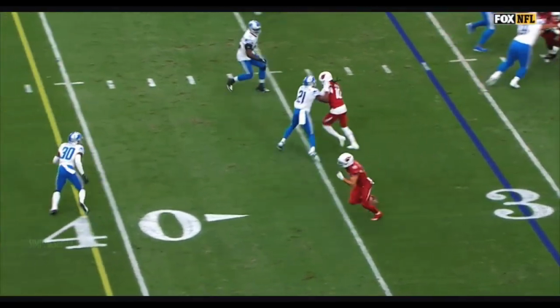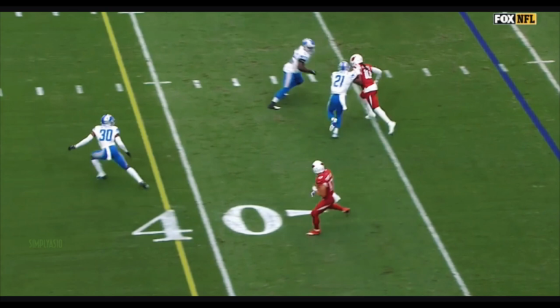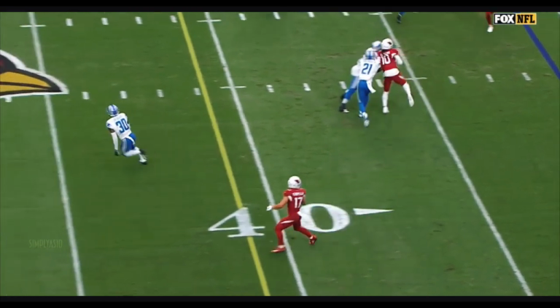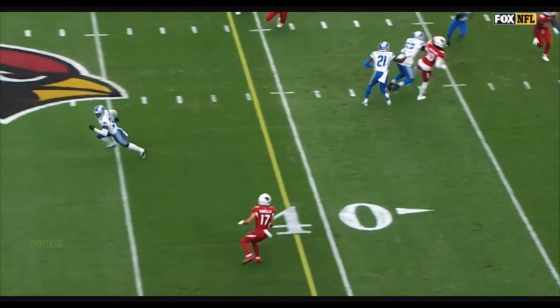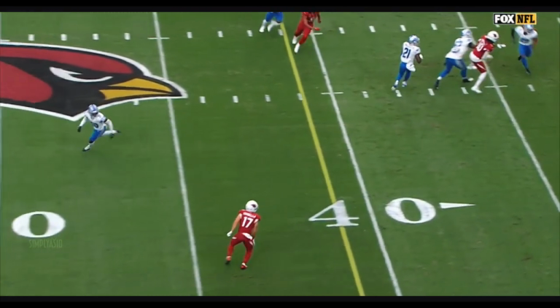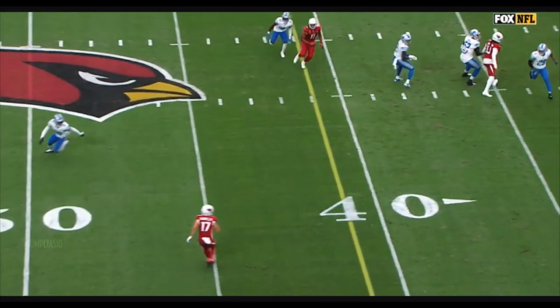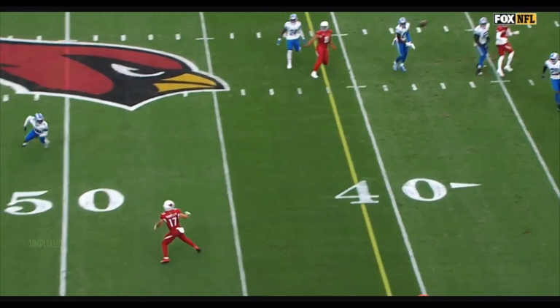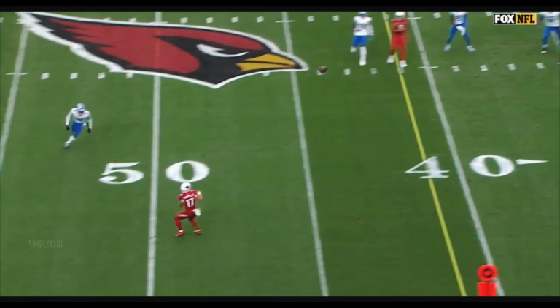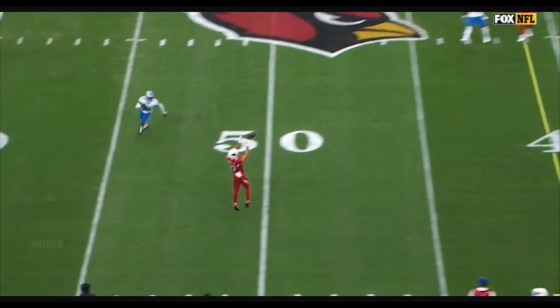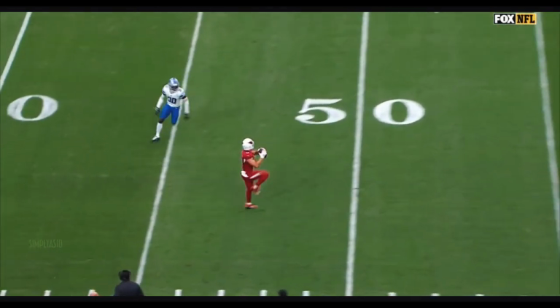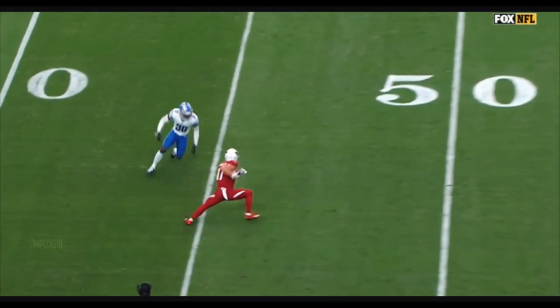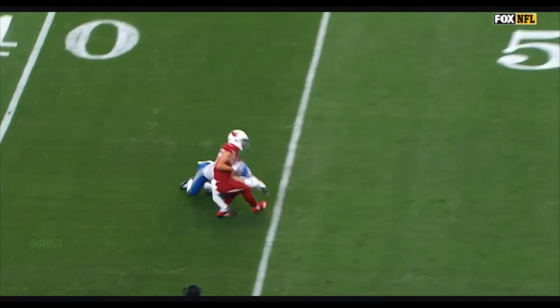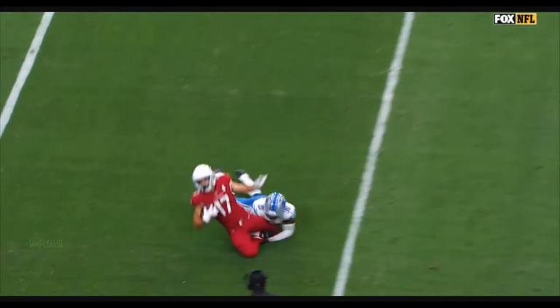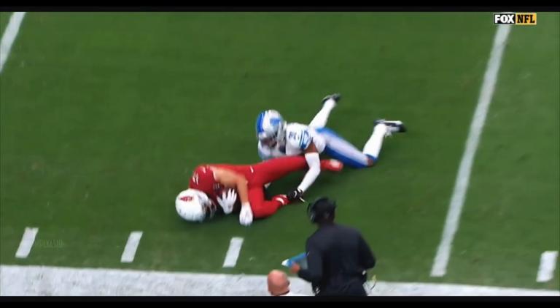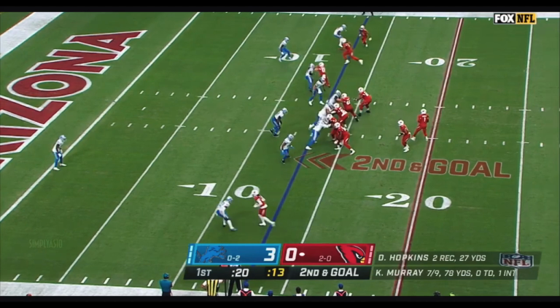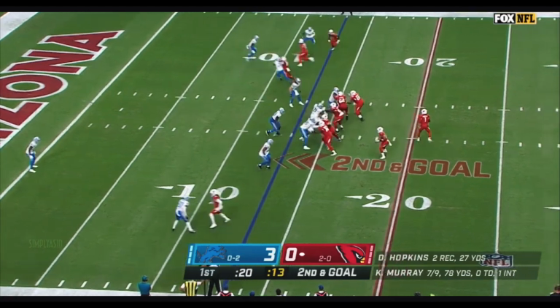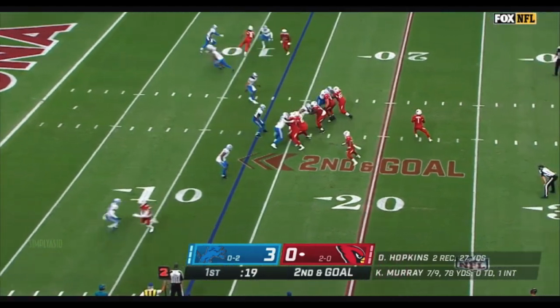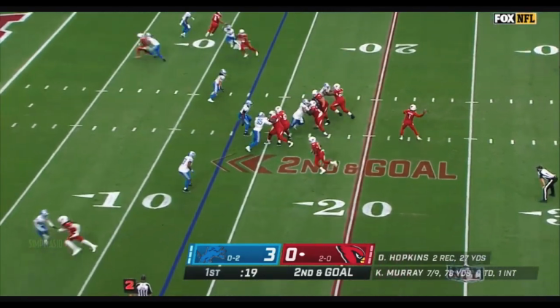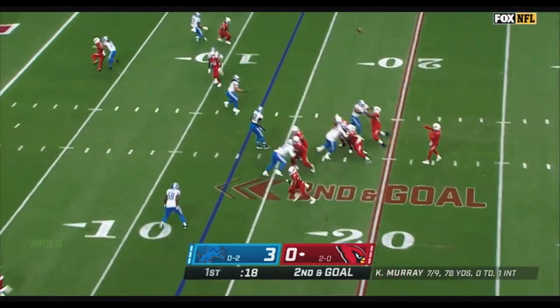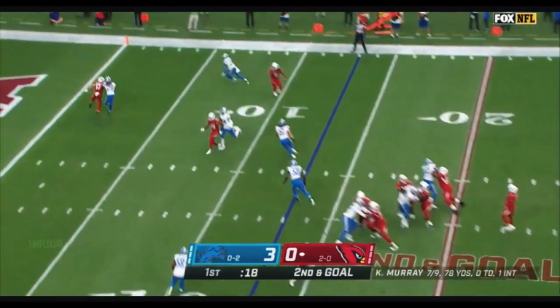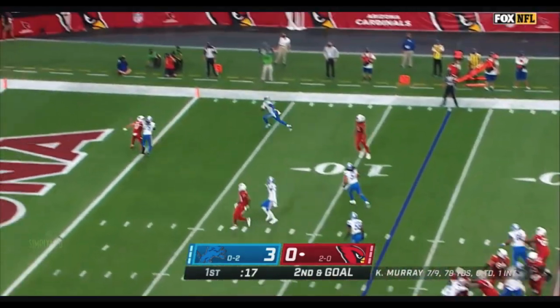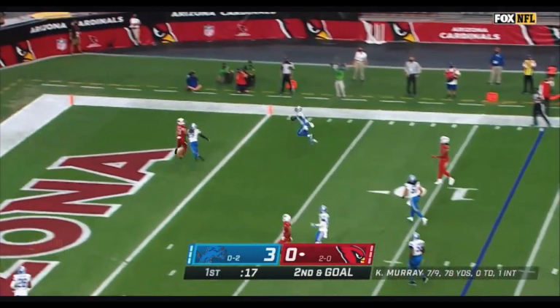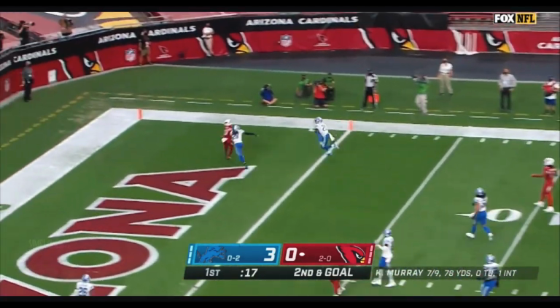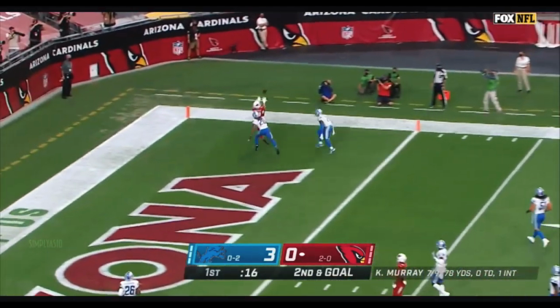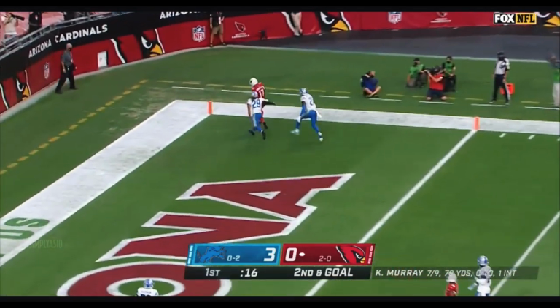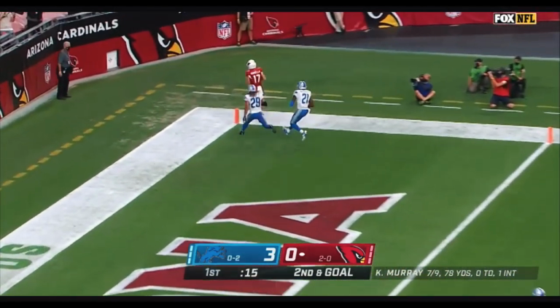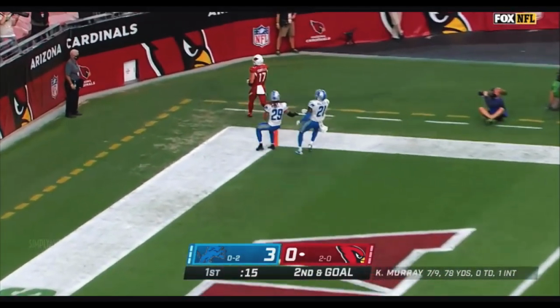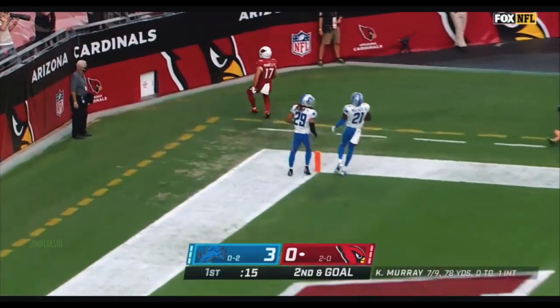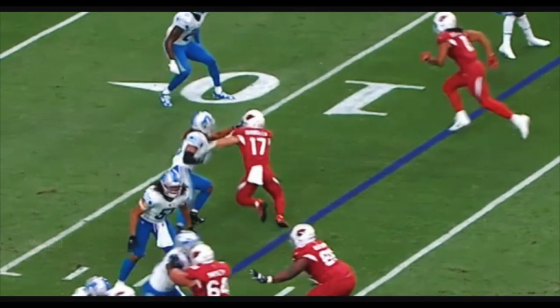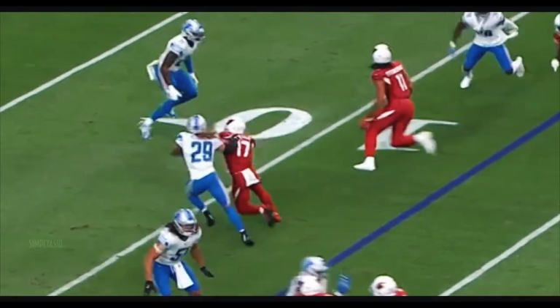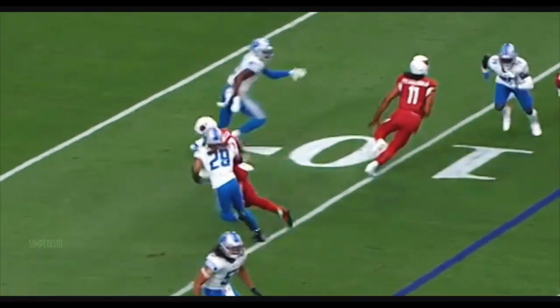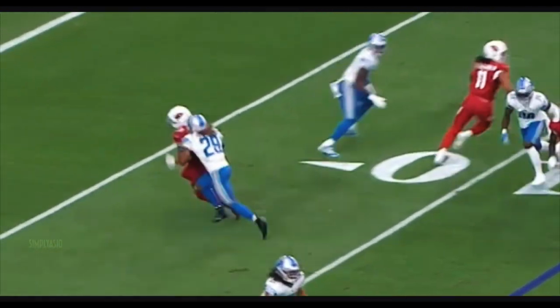First down, going to the air again with time. And he has a target — the pass is caught by Andy. From the 13 now, Murray with a fade to the end zone. And the pass to Isabella...